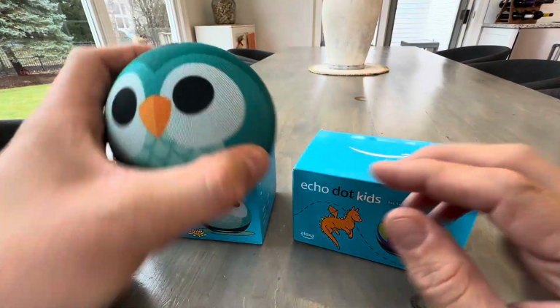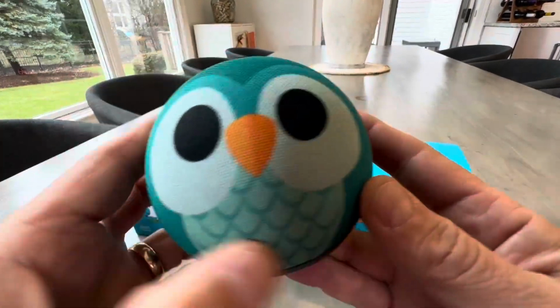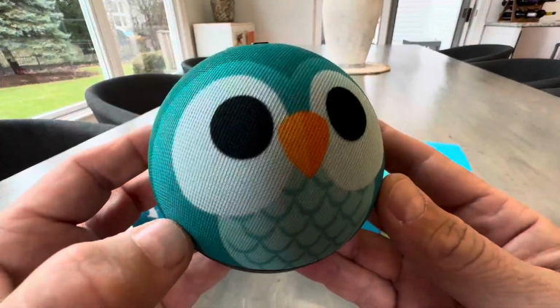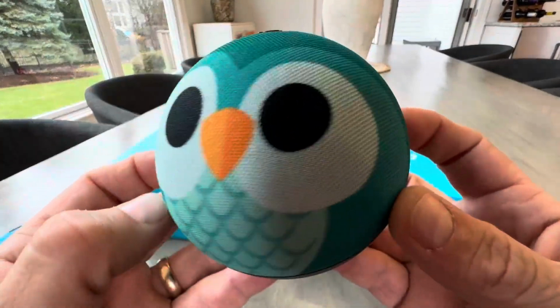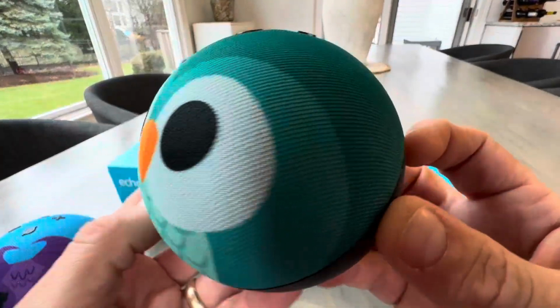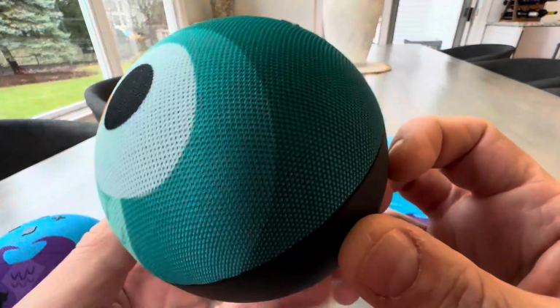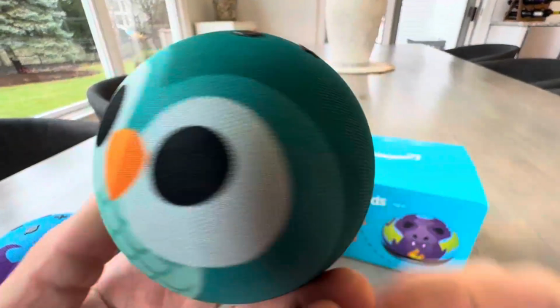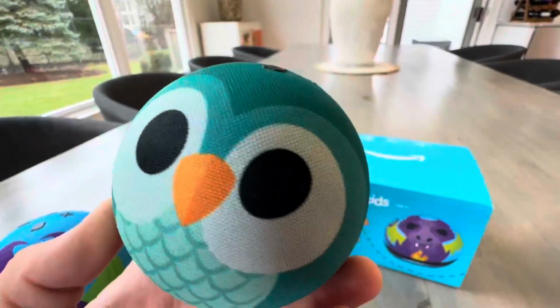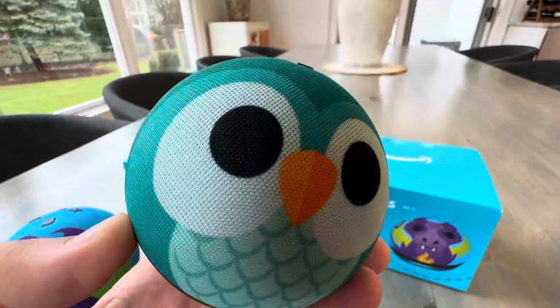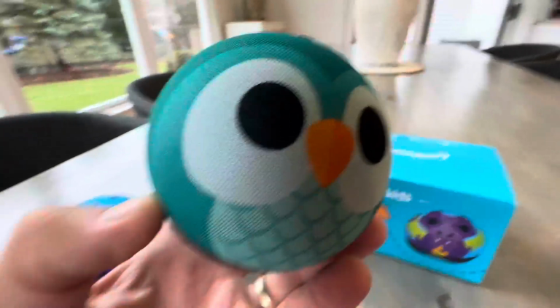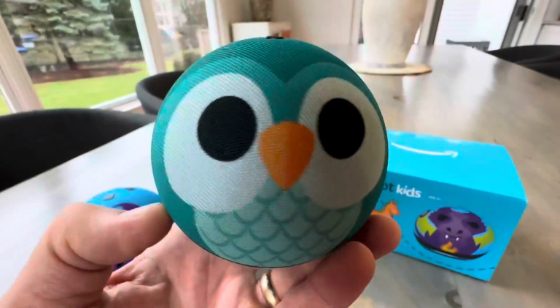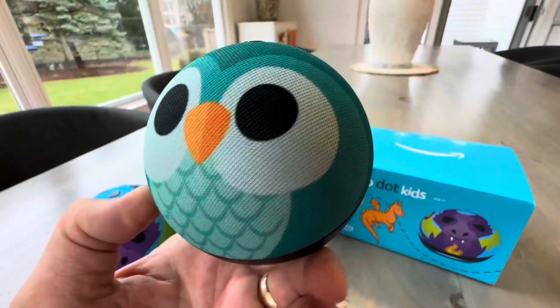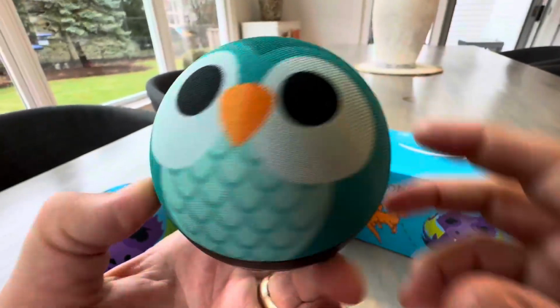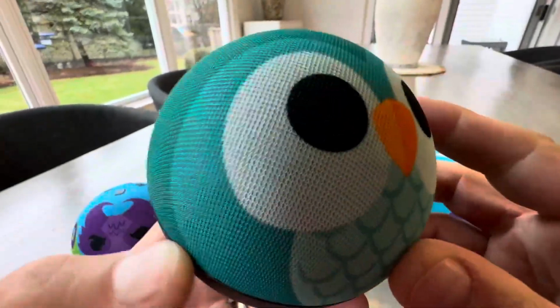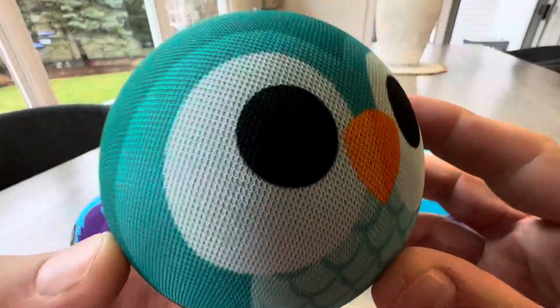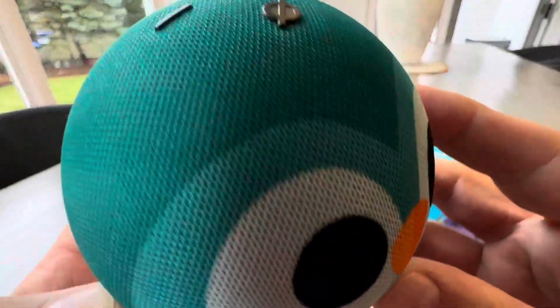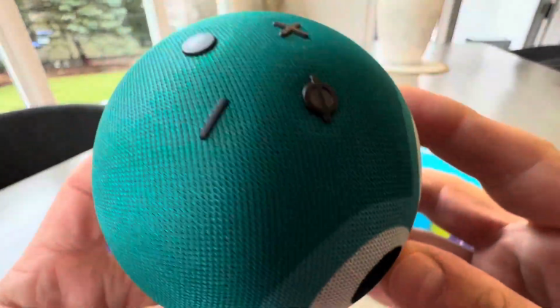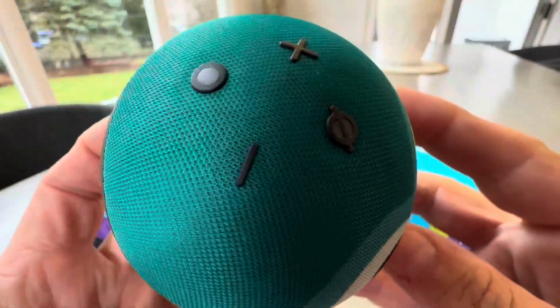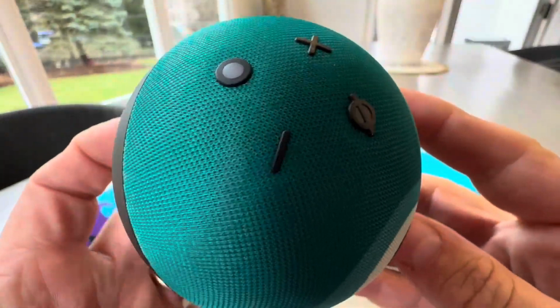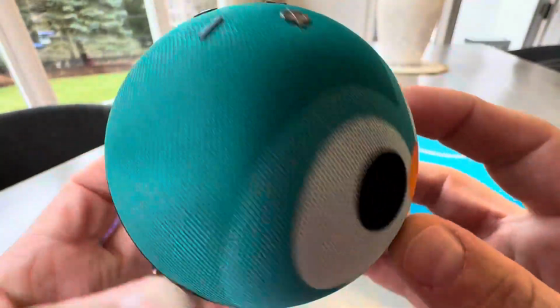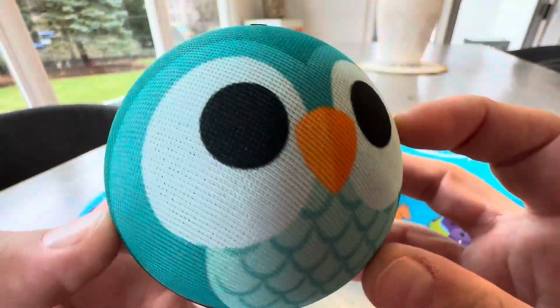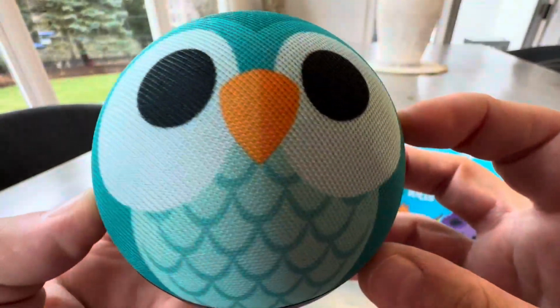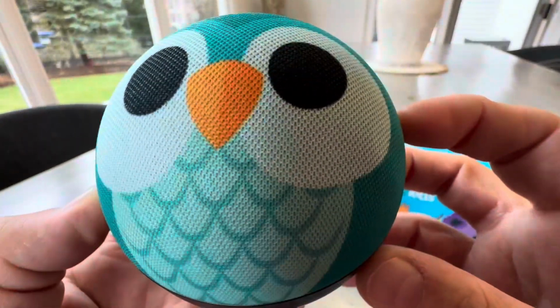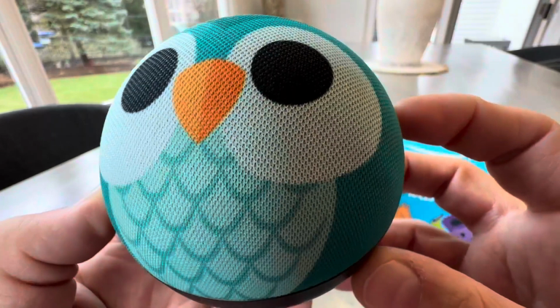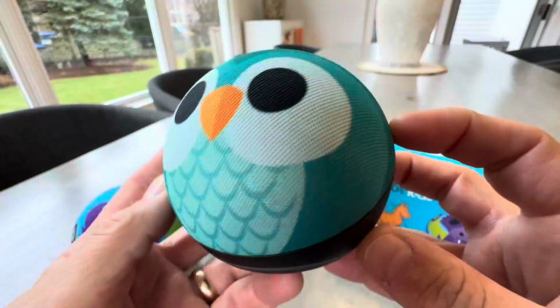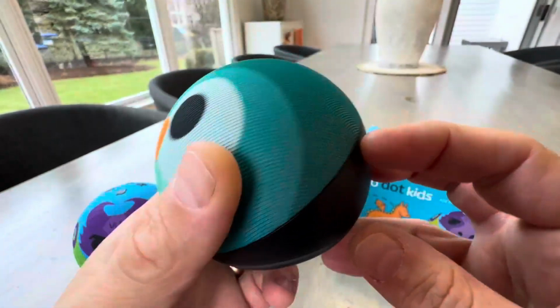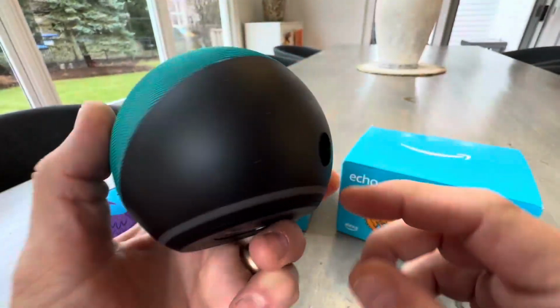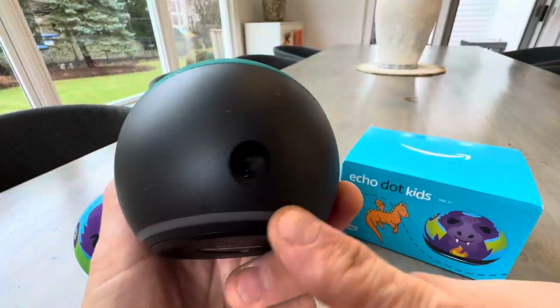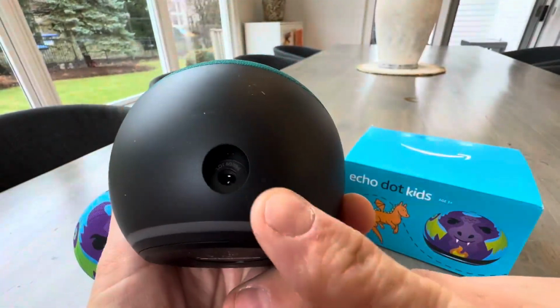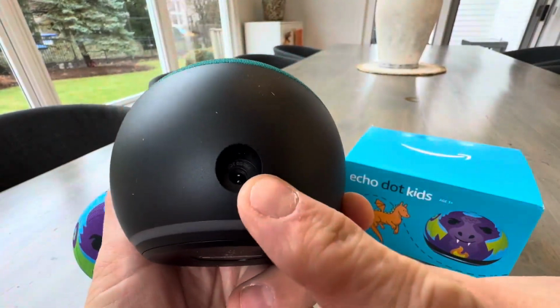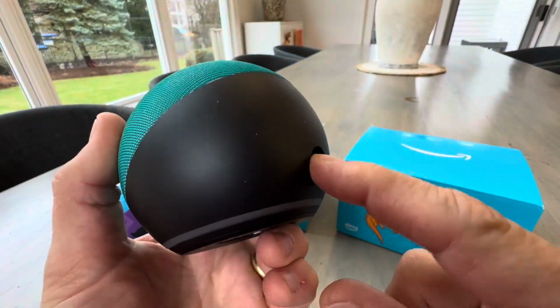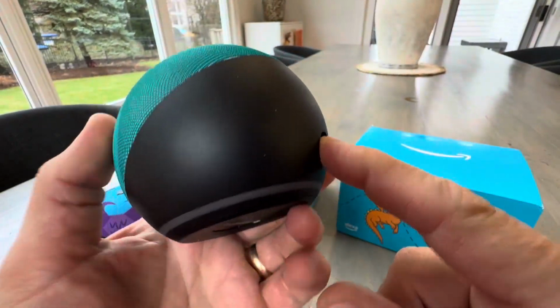Let's take a closer look at the owl. You can hear my kids in the background now. But here's the owl right here, a closer up look. Very cool.